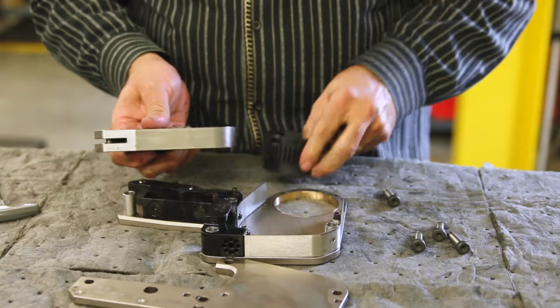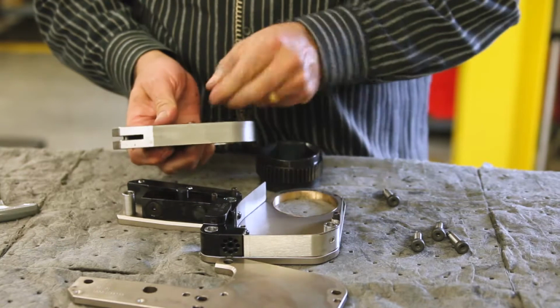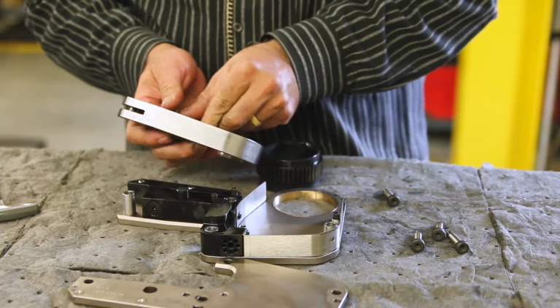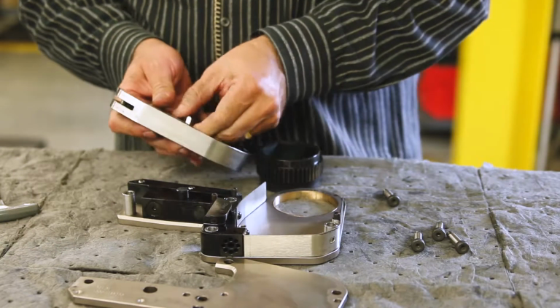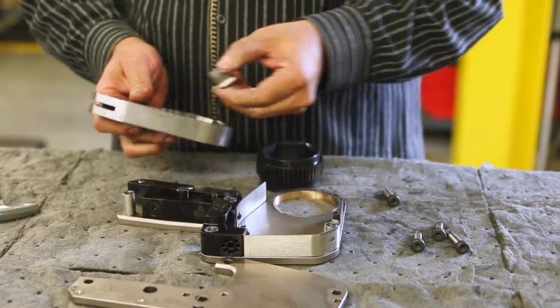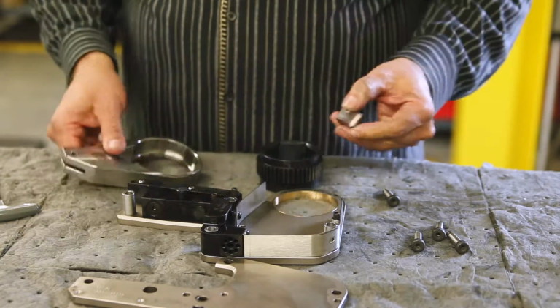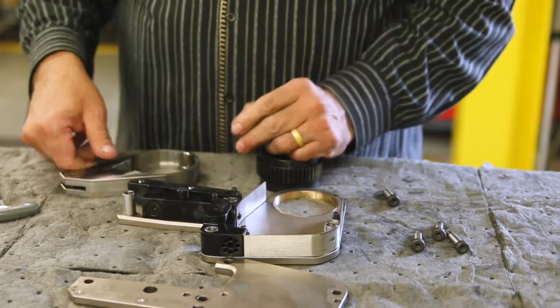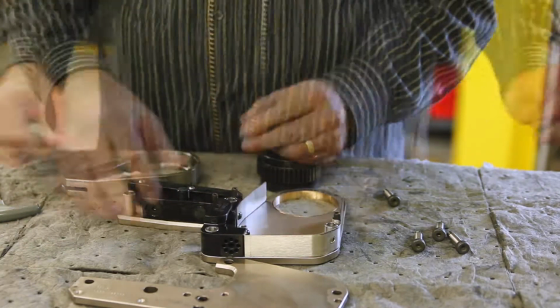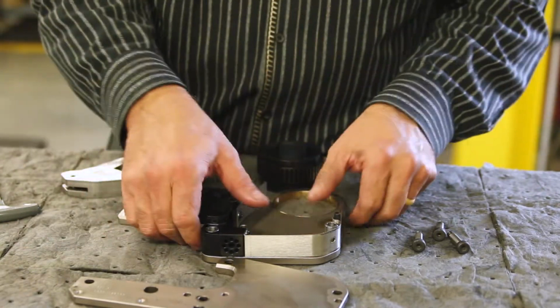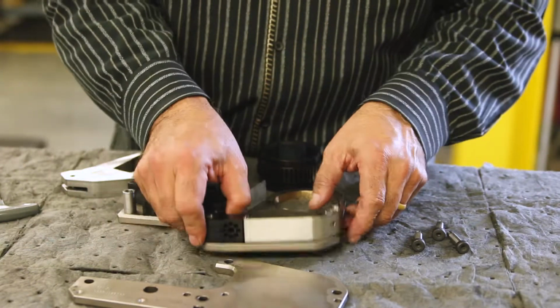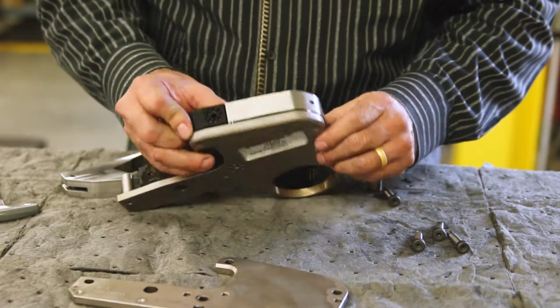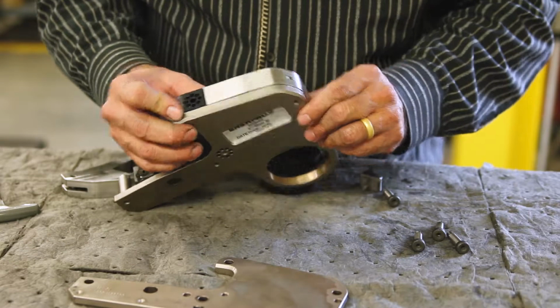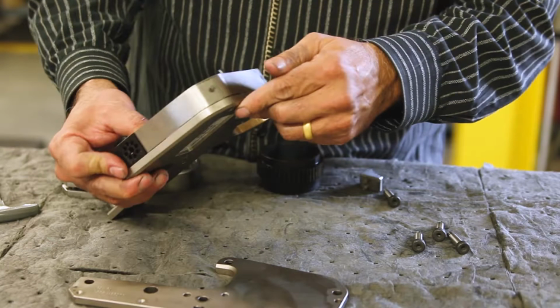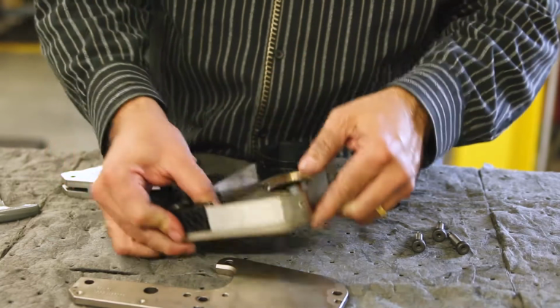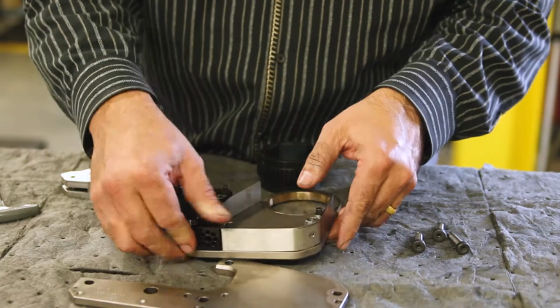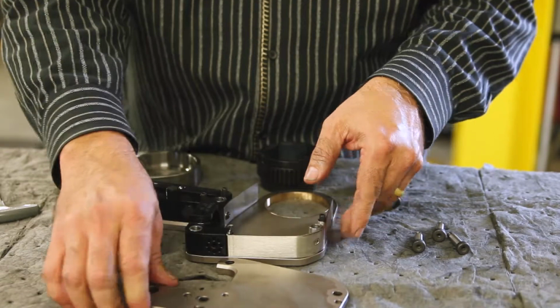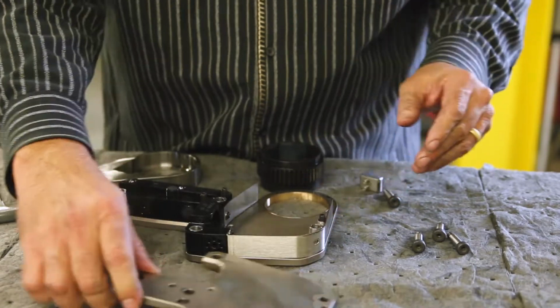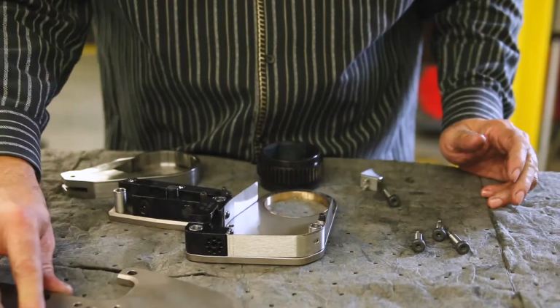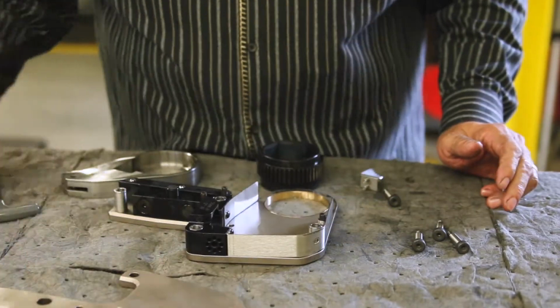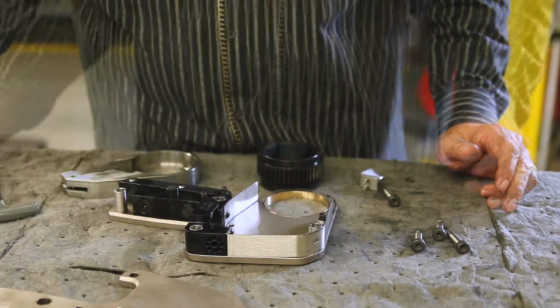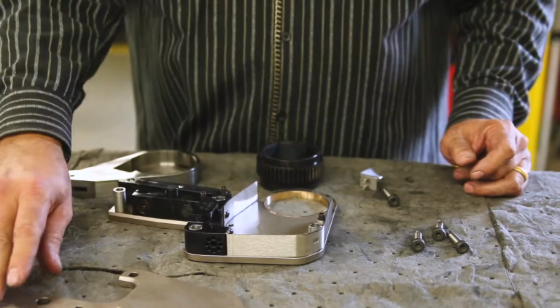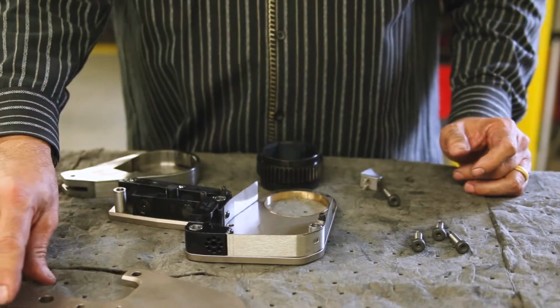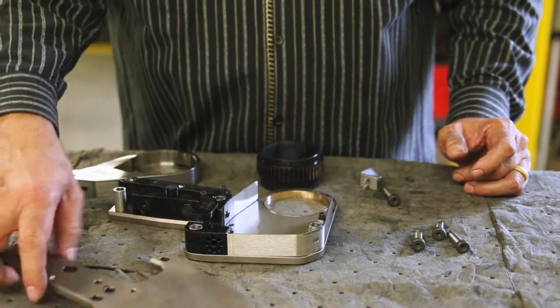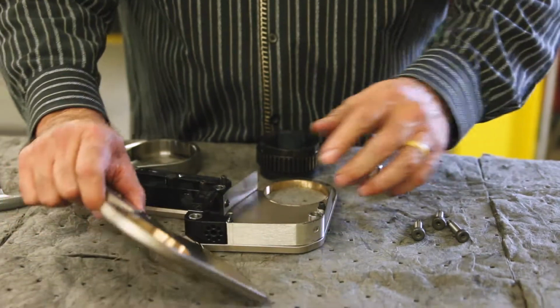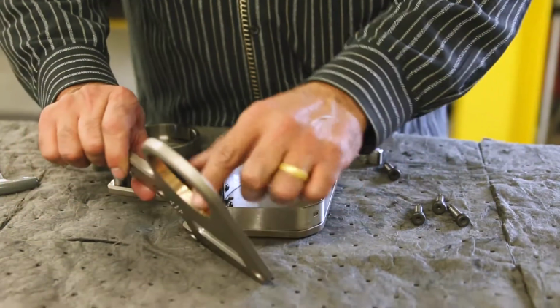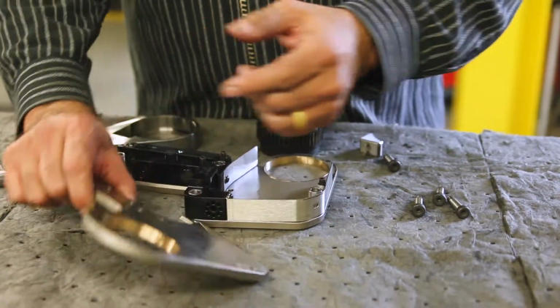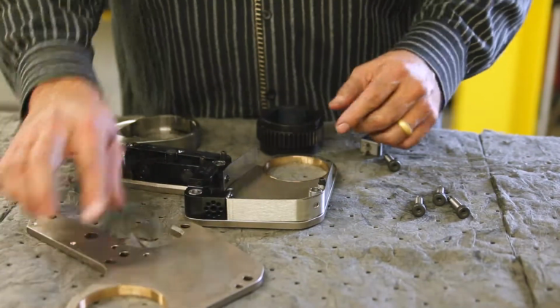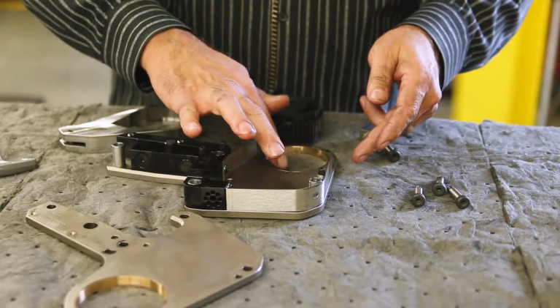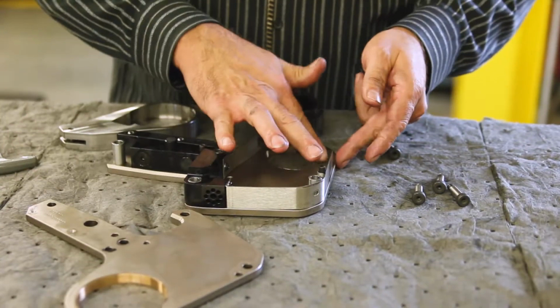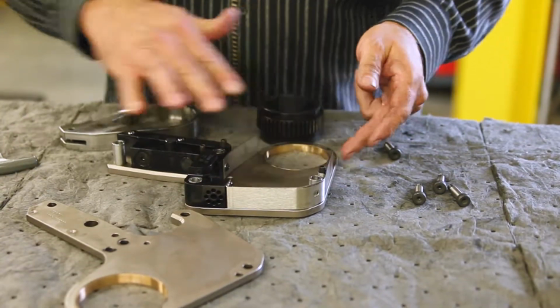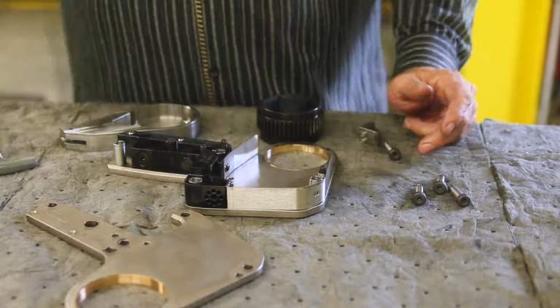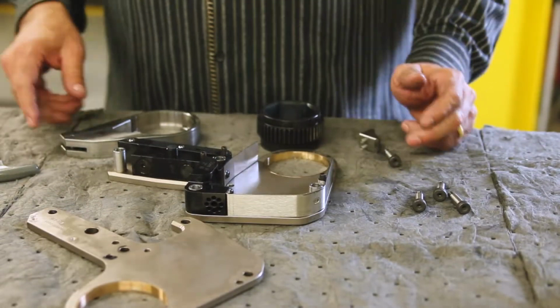Clean all exposed components with mild solvent. Inspect the front and rear guard for deformation, strip bolt holes, and side plate spacer damage.